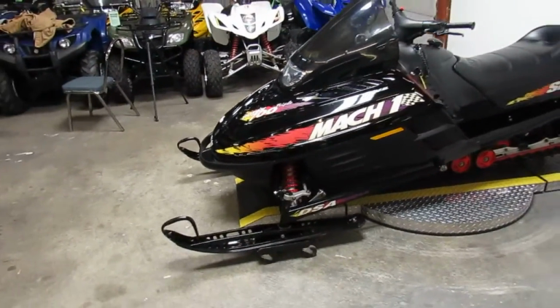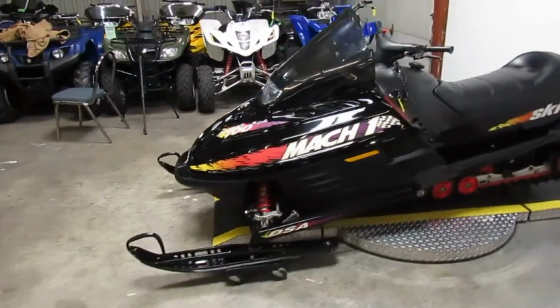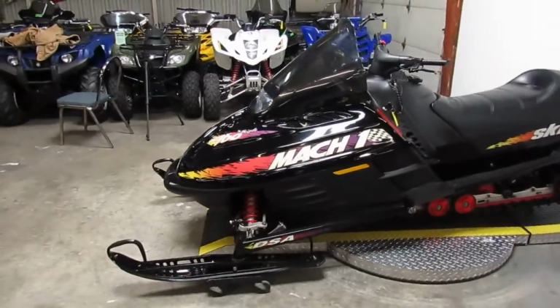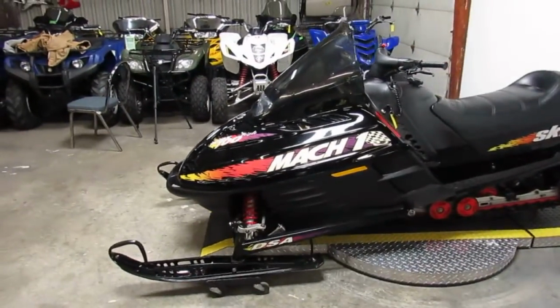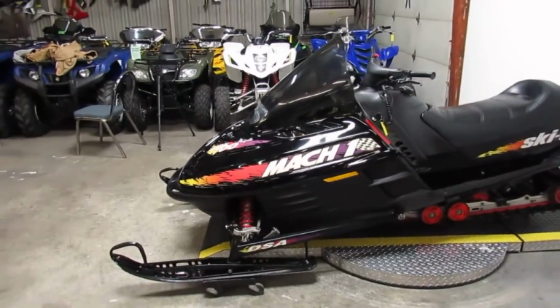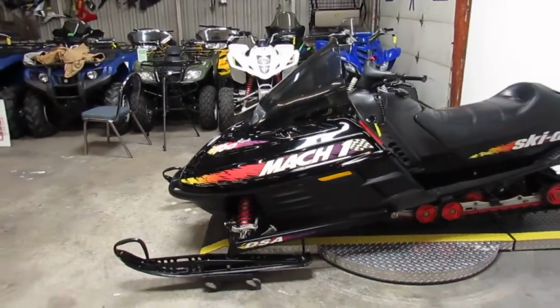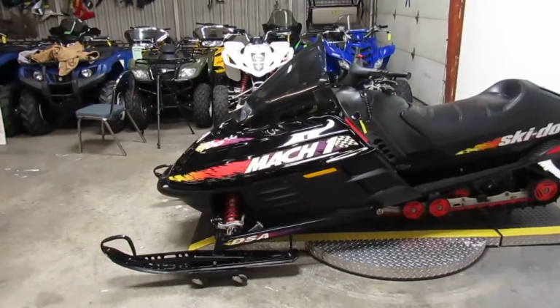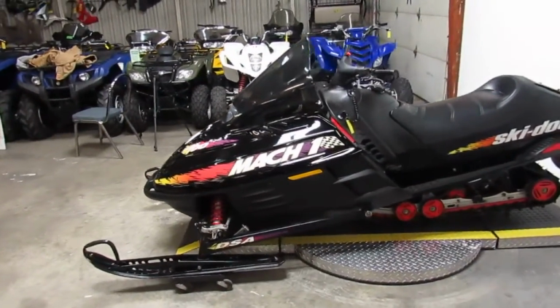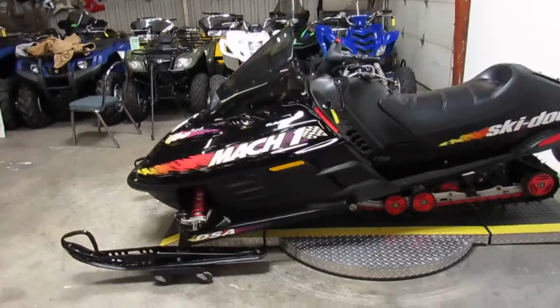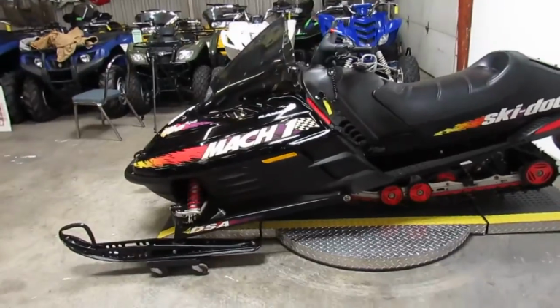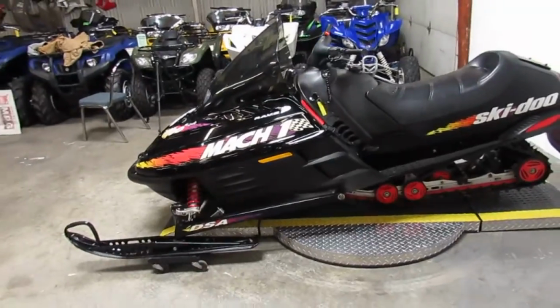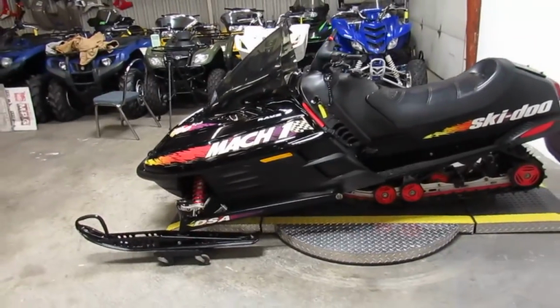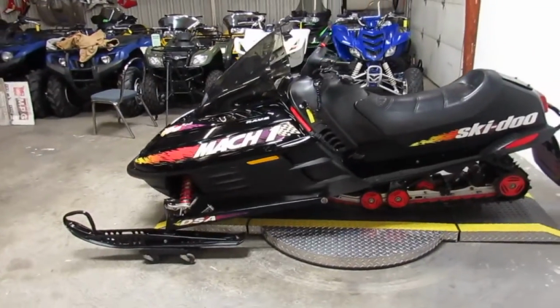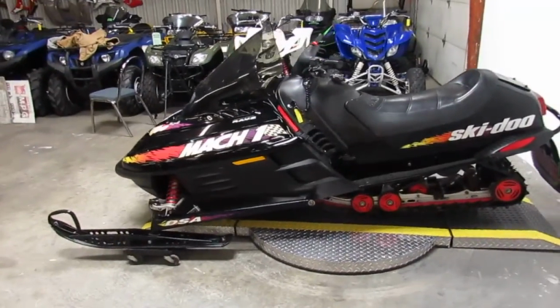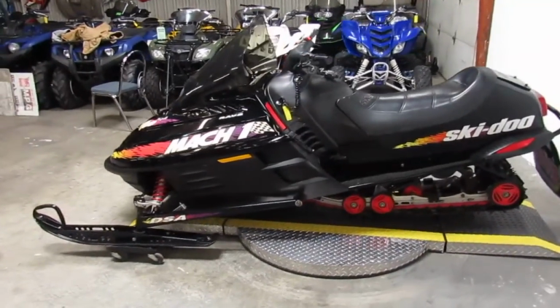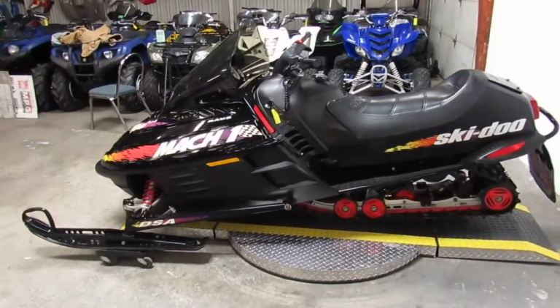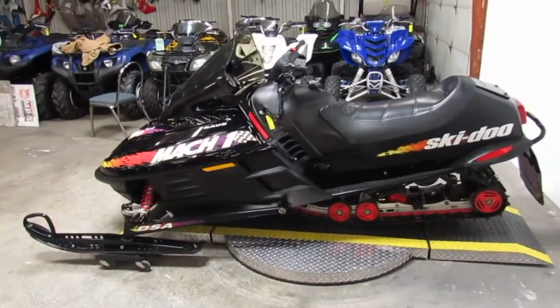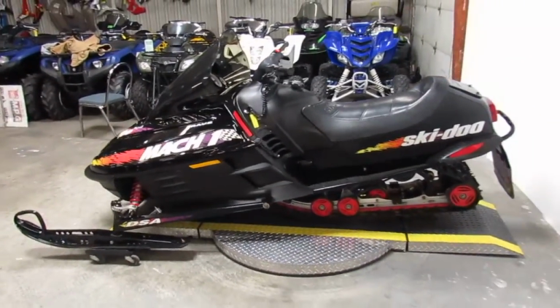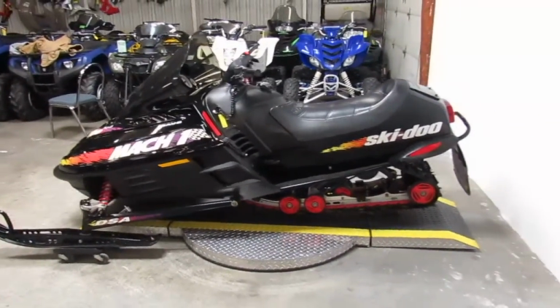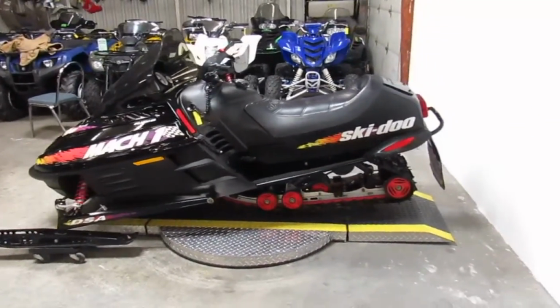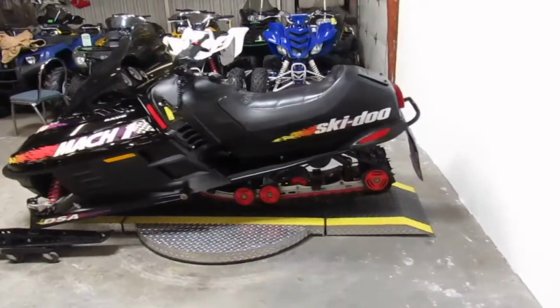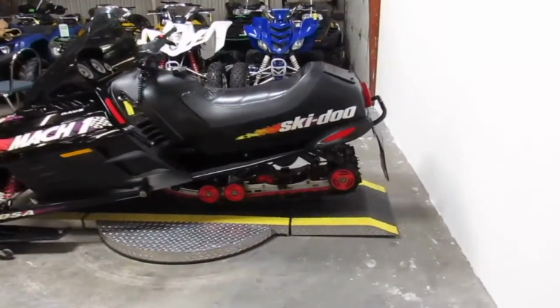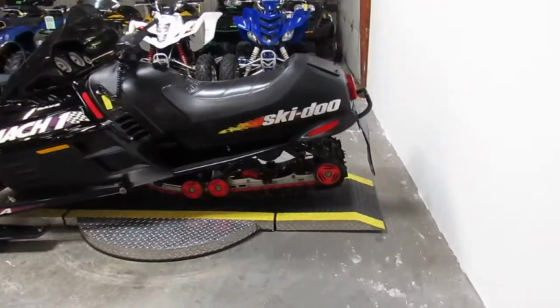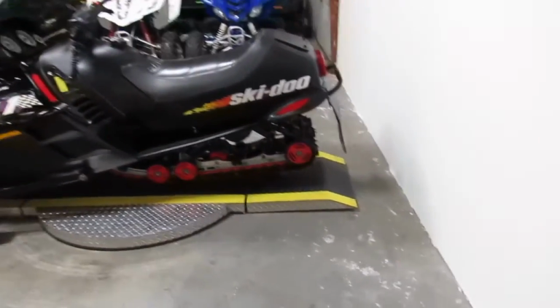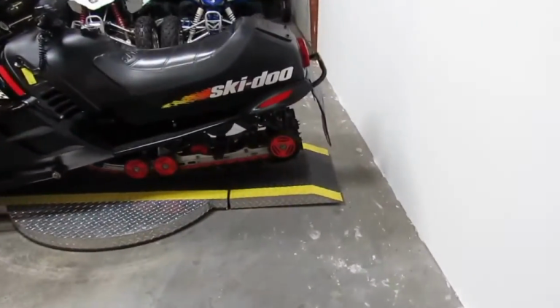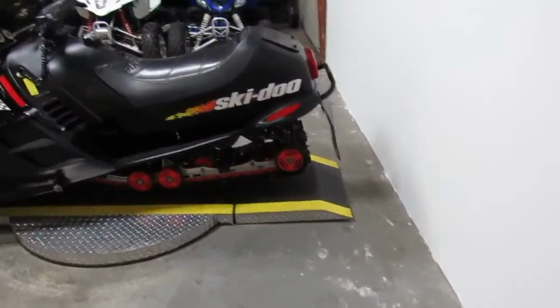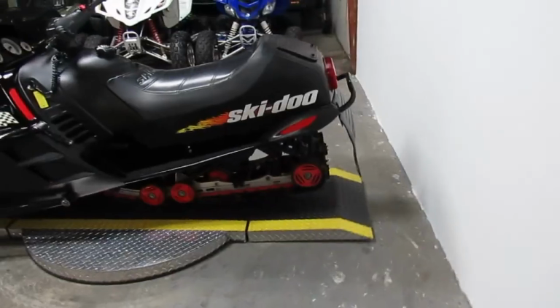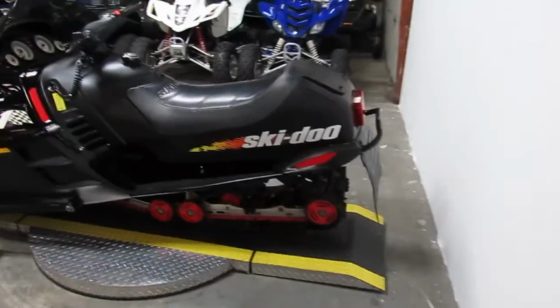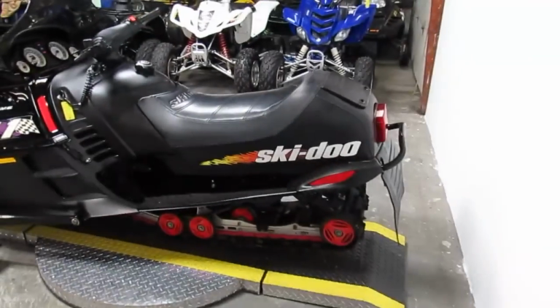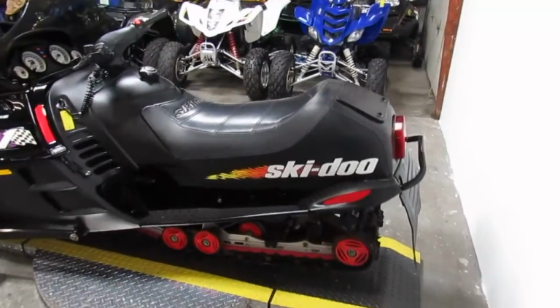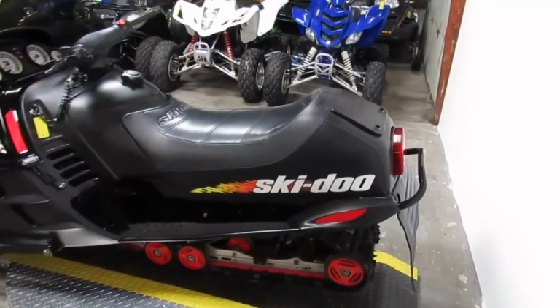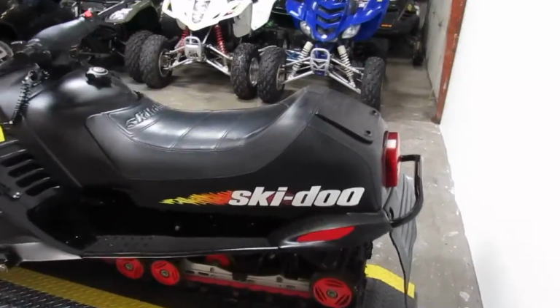One good-looking sled for $2,400. We got guaranteed financing. We got over 450 used units on our showroom floor. Give us a call today and you can ride today.